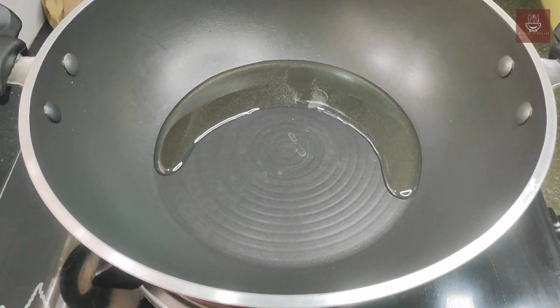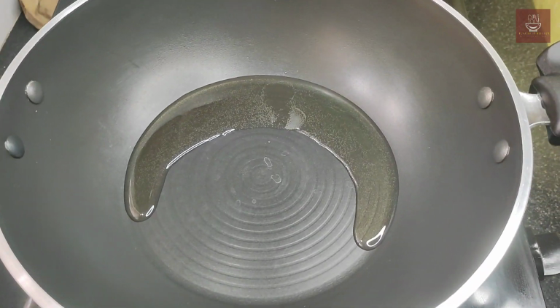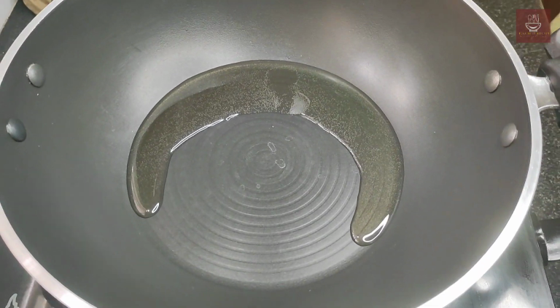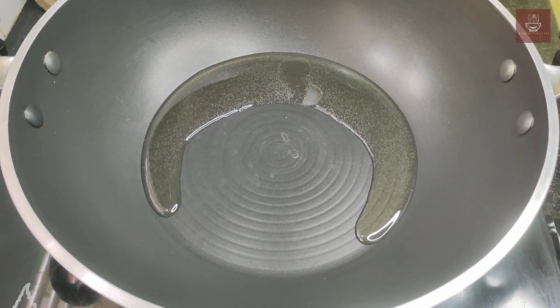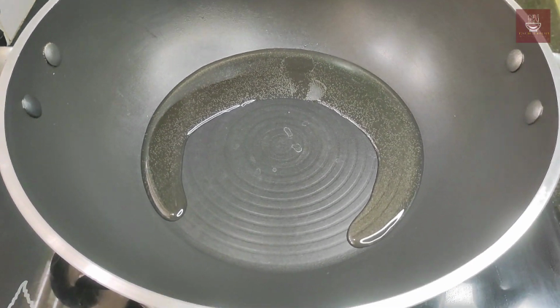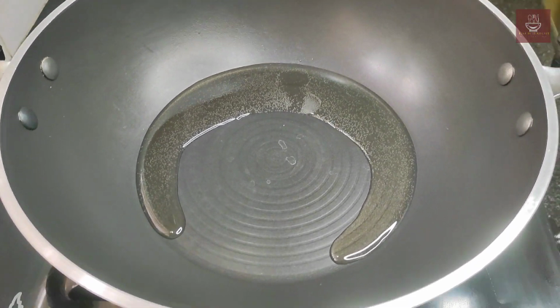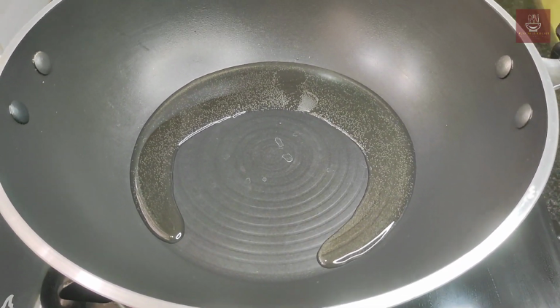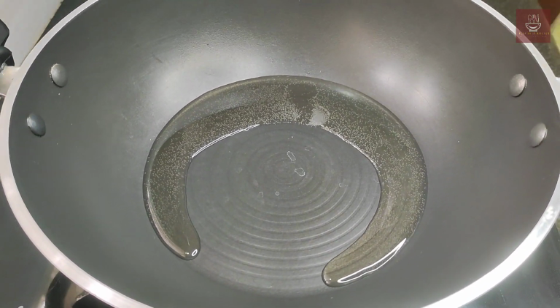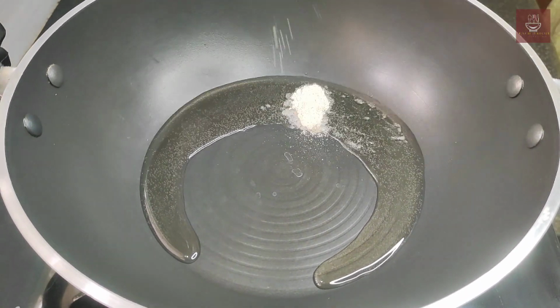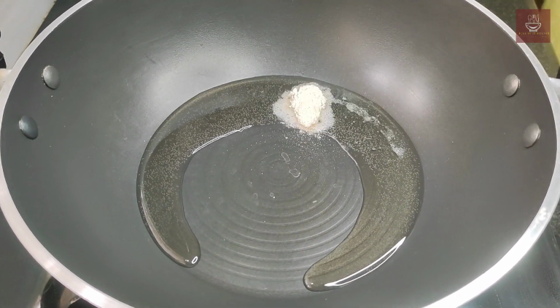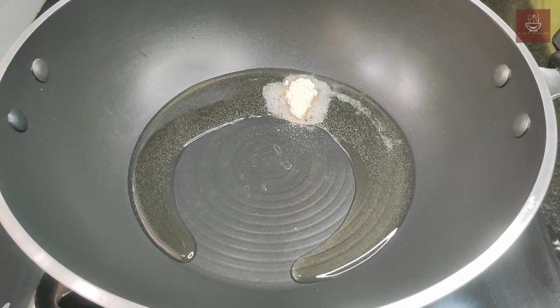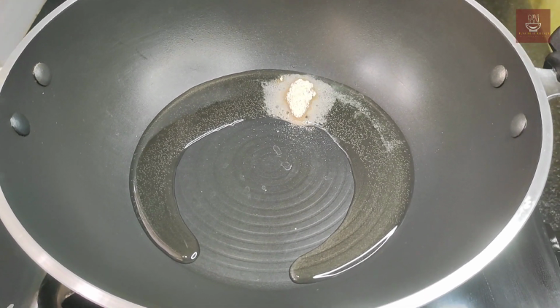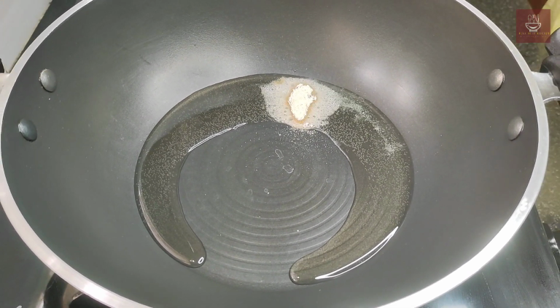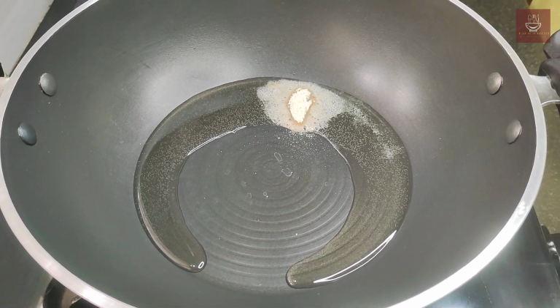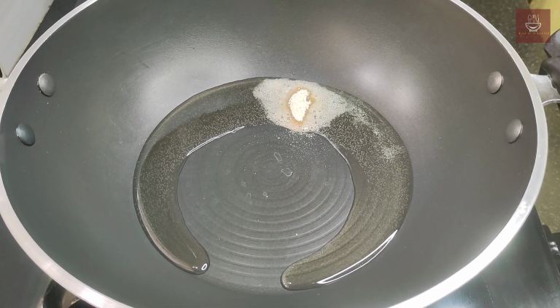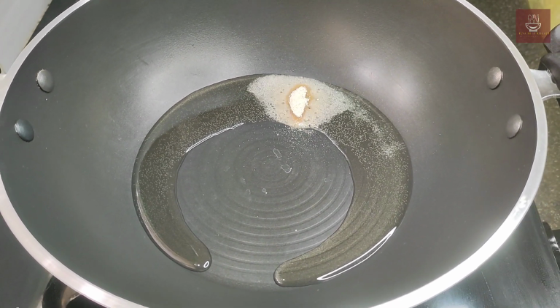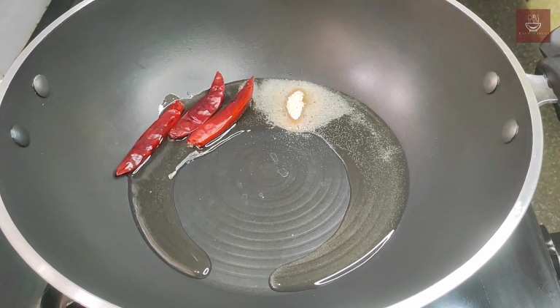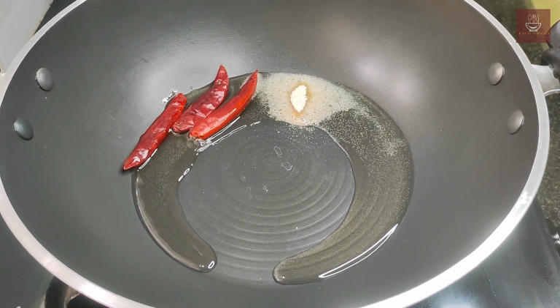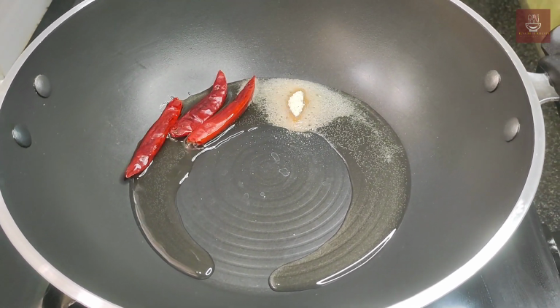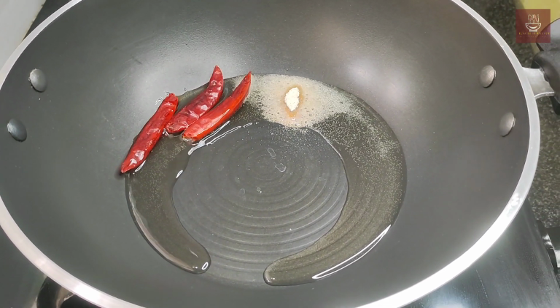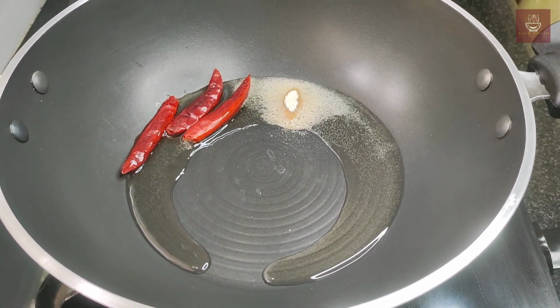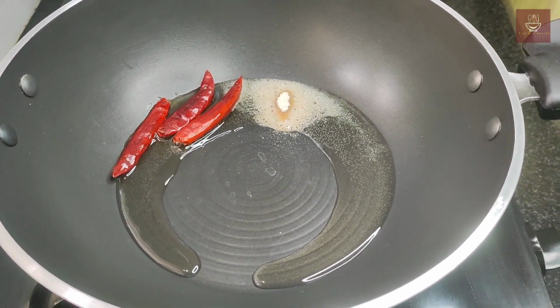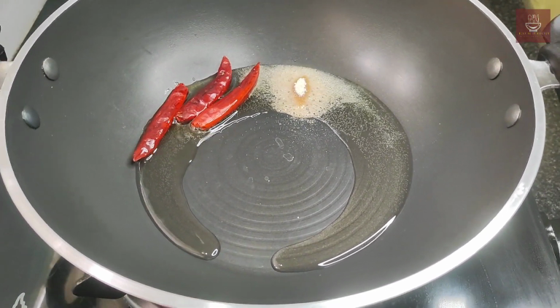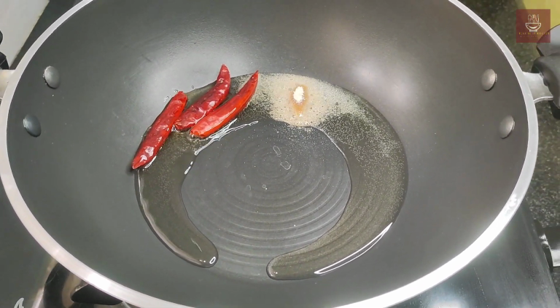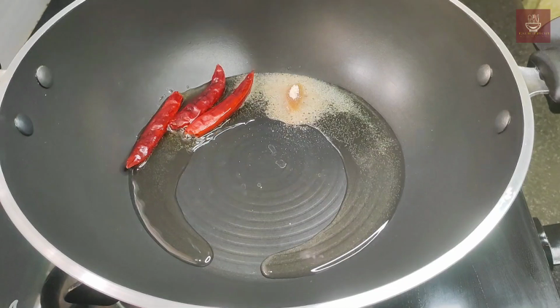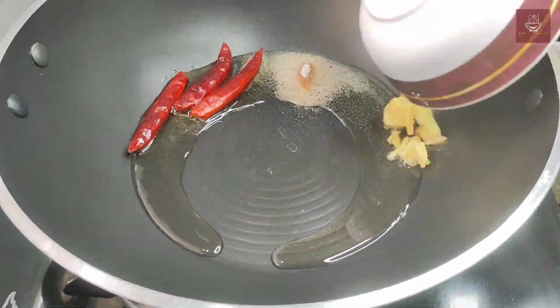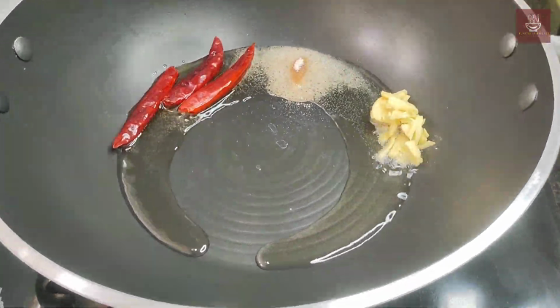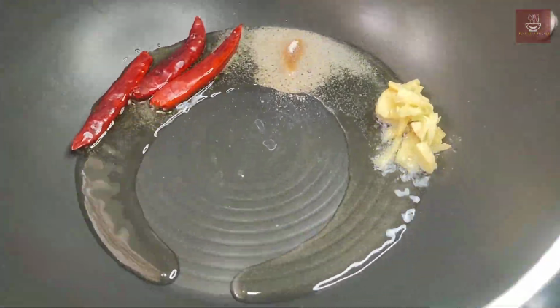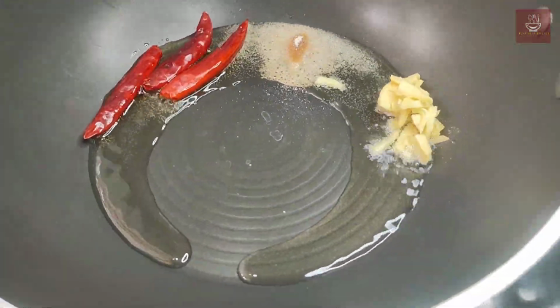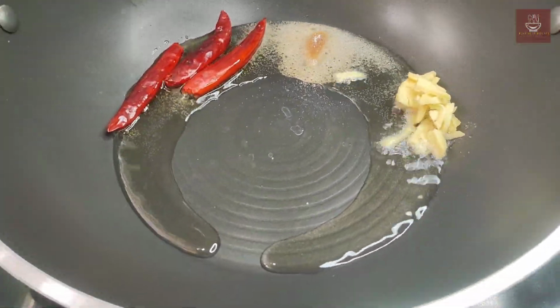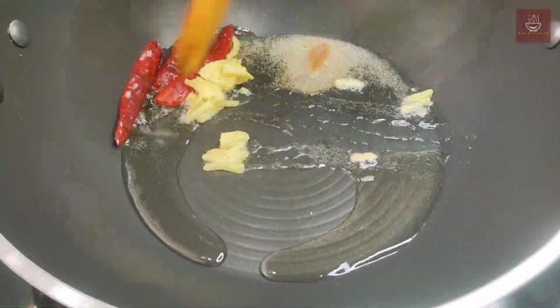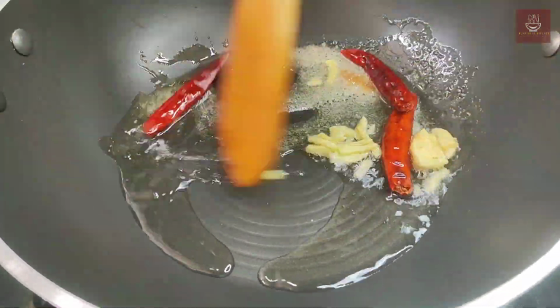Now heat a pan and add two tablespoons of mustard oil. When the oil is hot, add hing and red chilies, then add the ginger and sauté them well for around one minute.